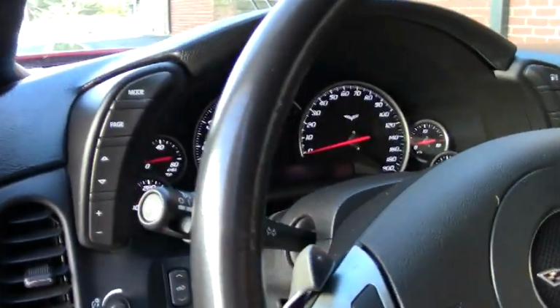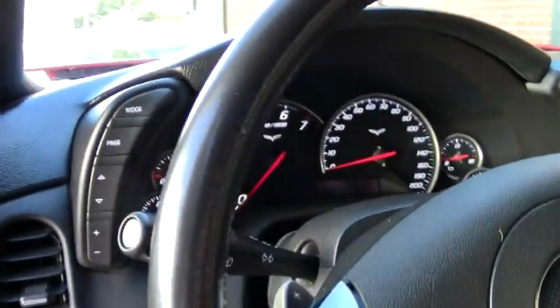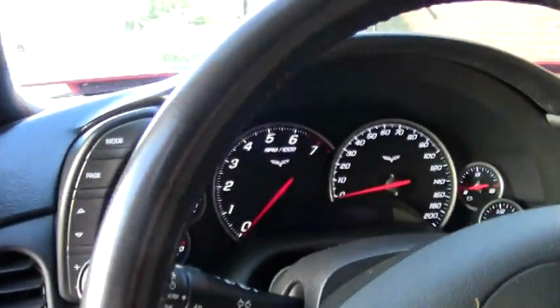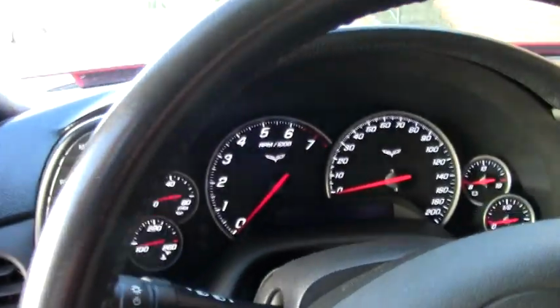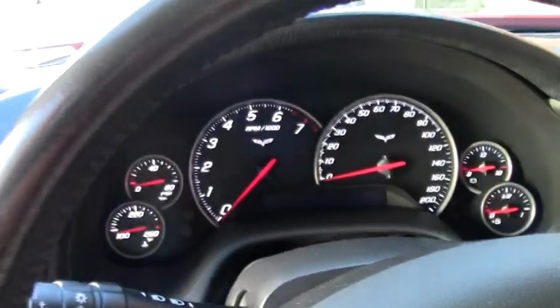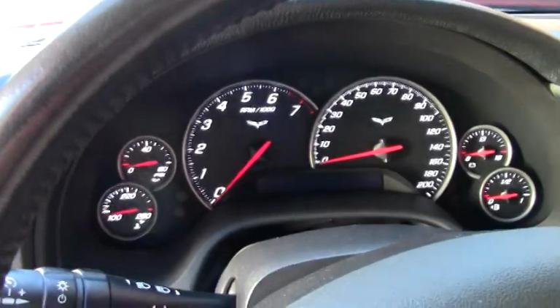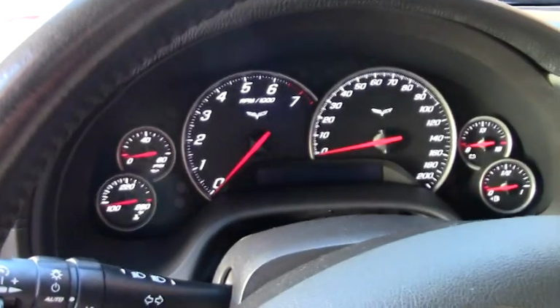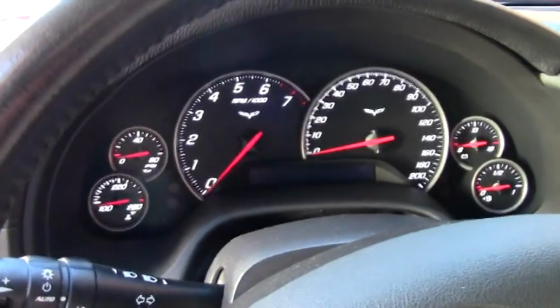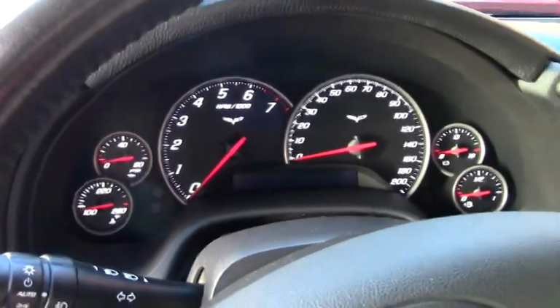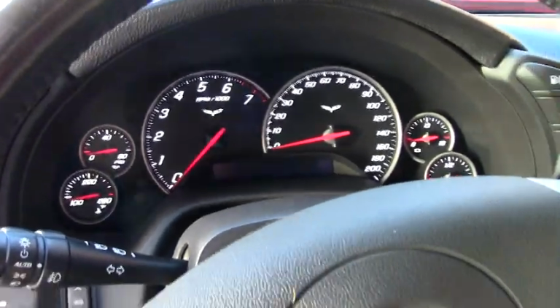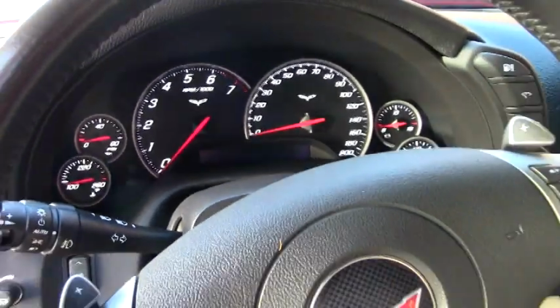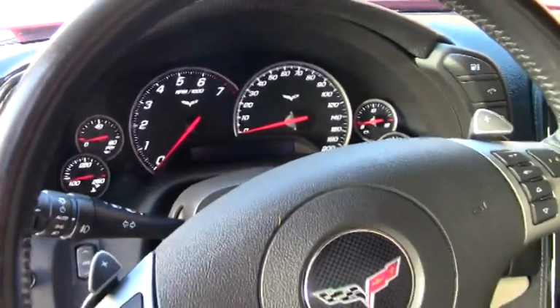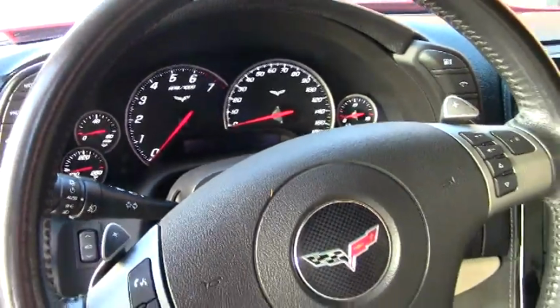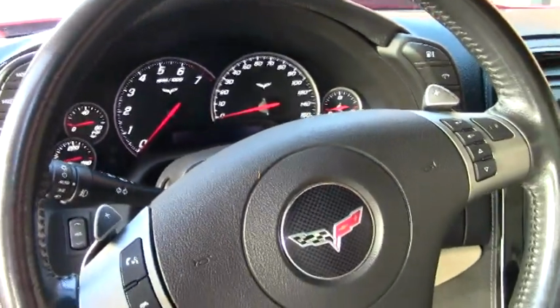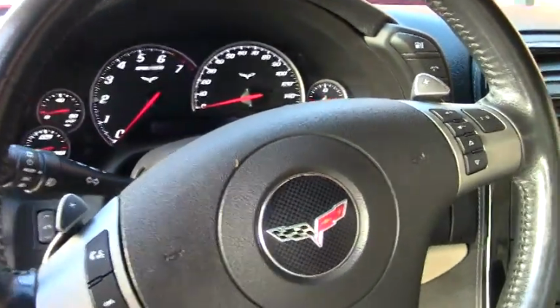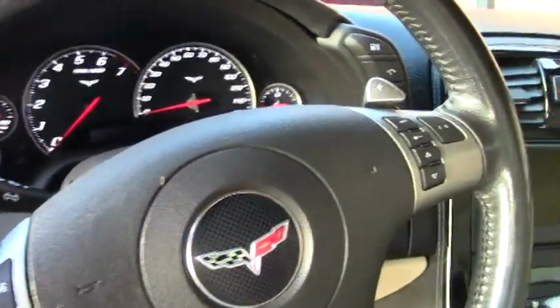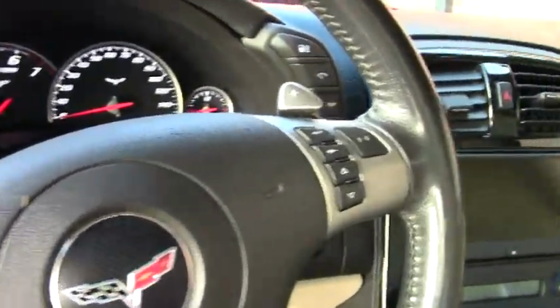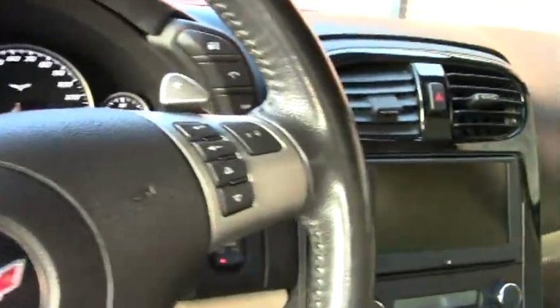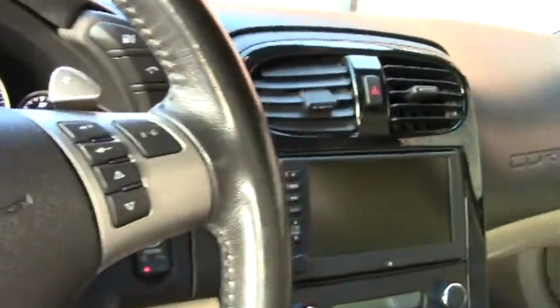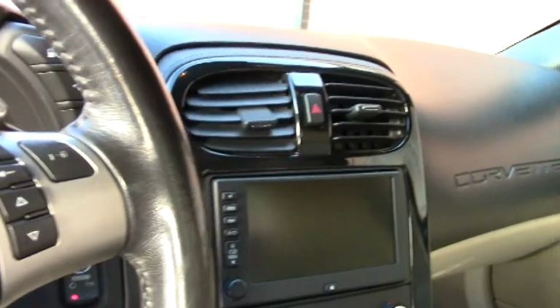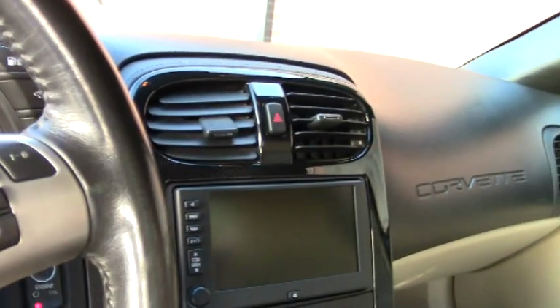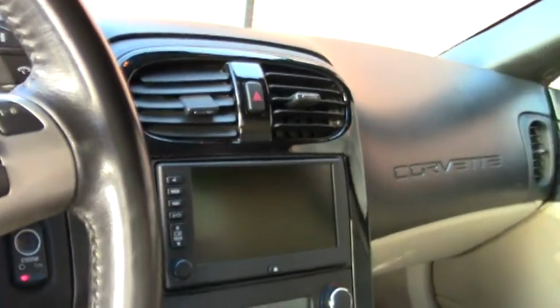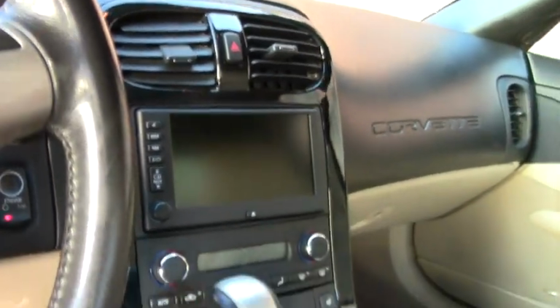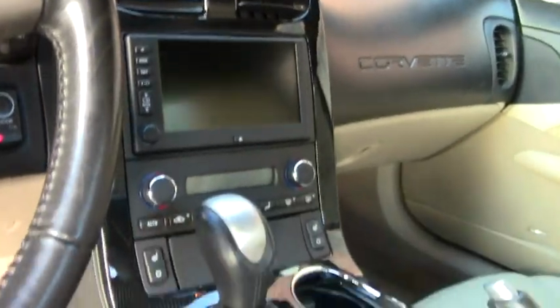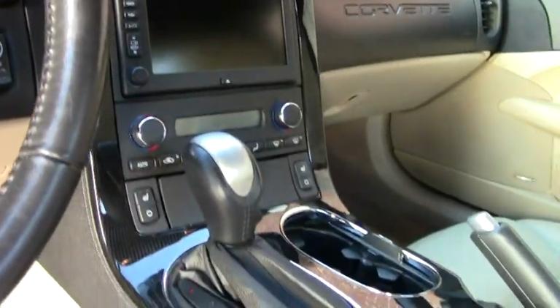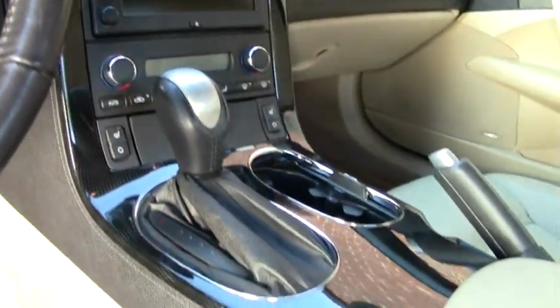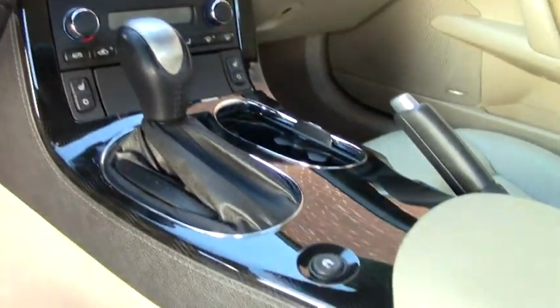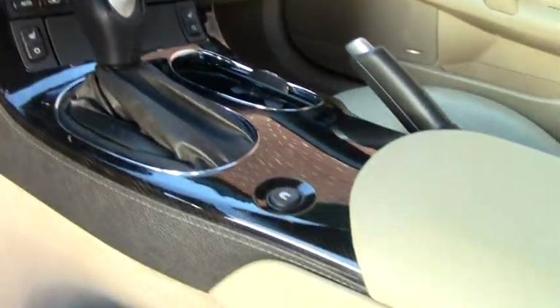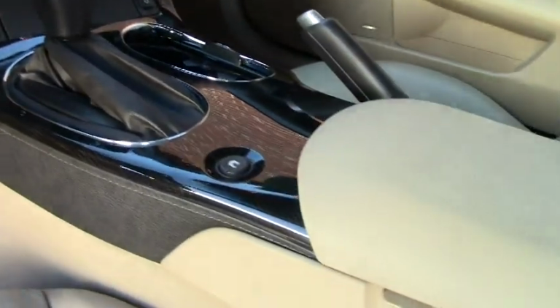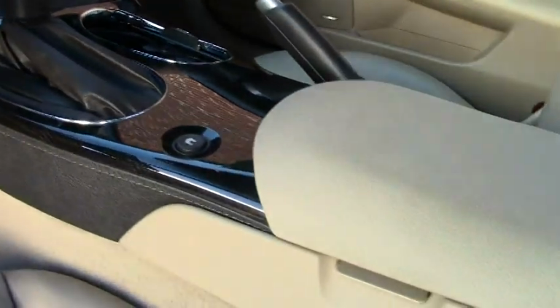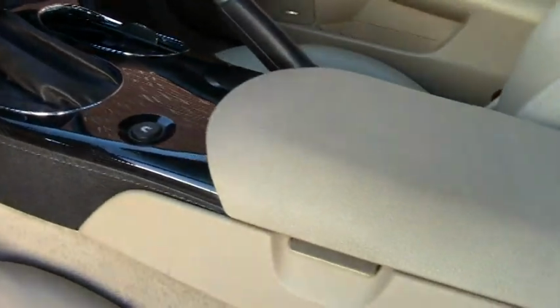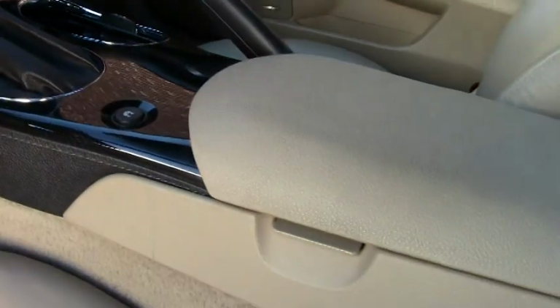One thing this car's got that I really like is the dual-mode exhaust. All the way around, just a great car.